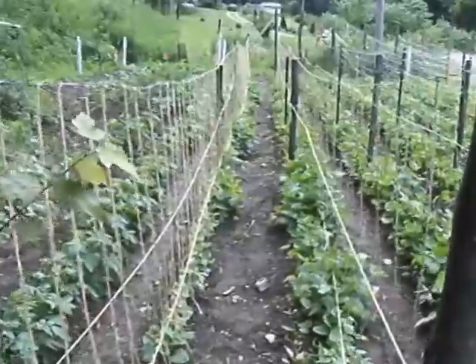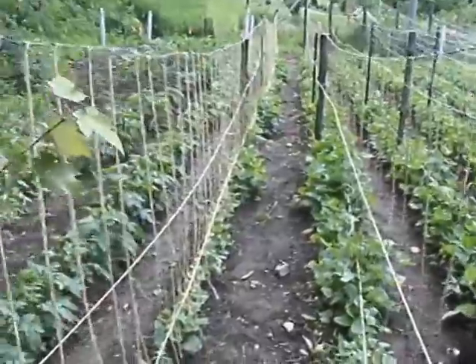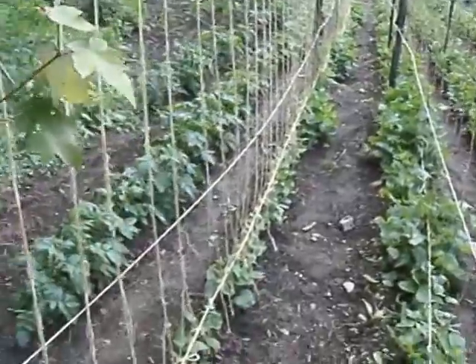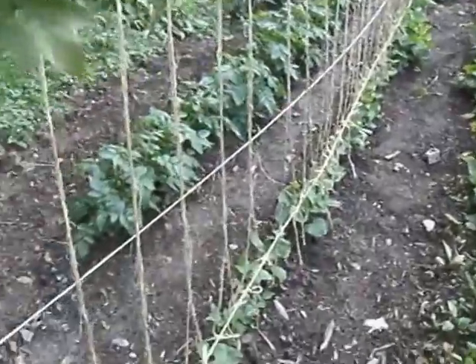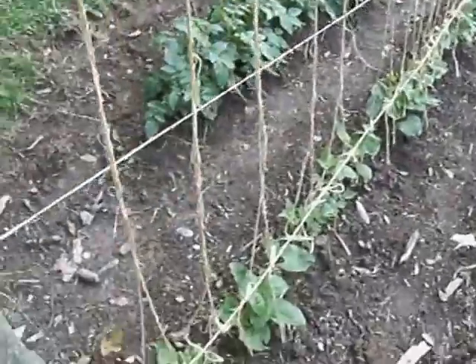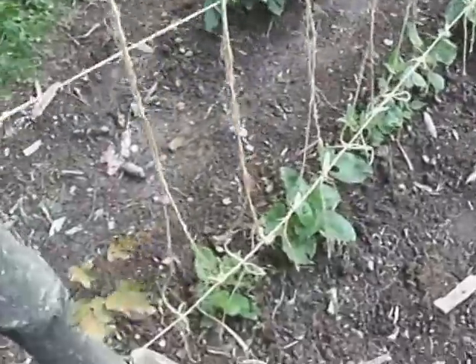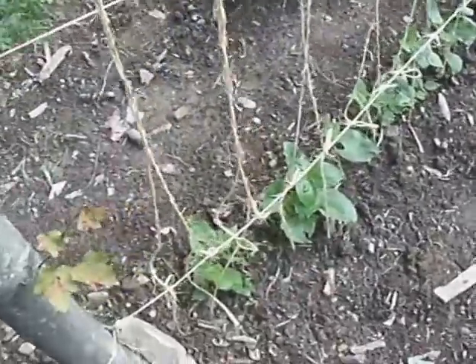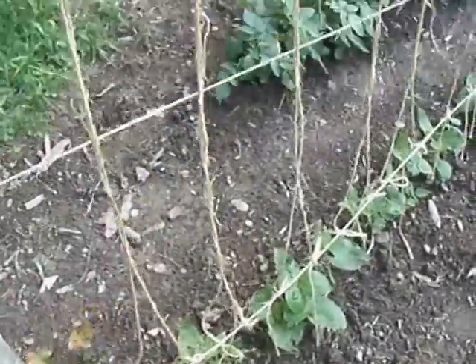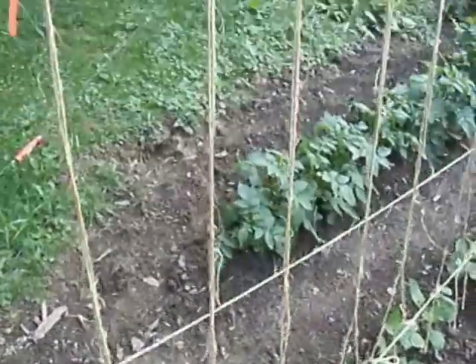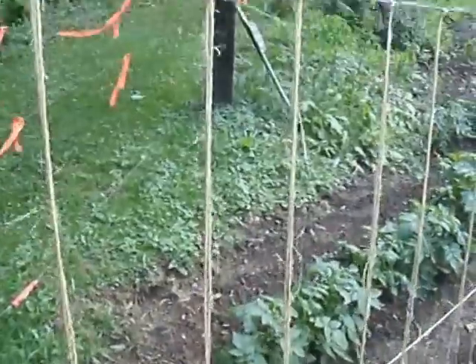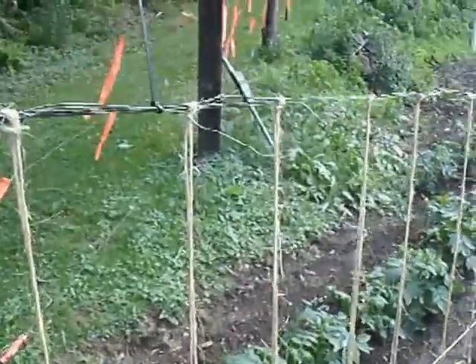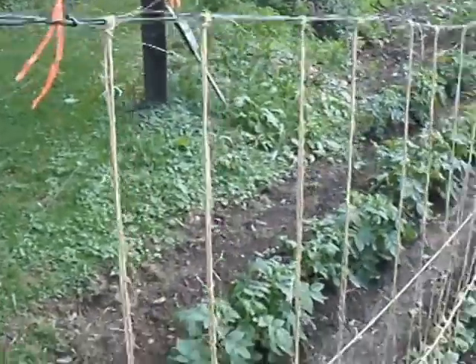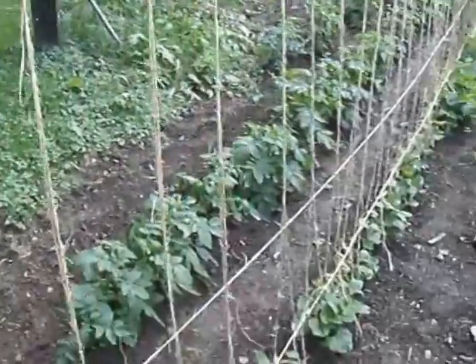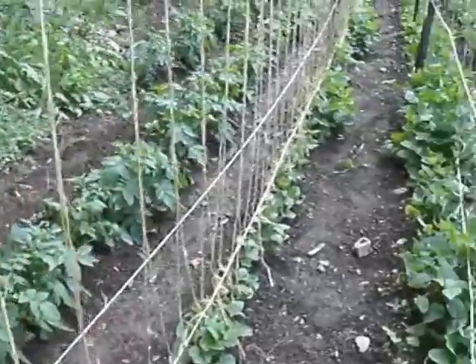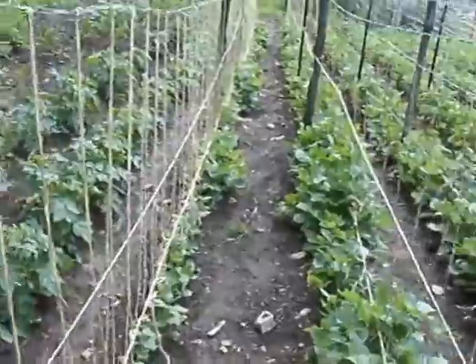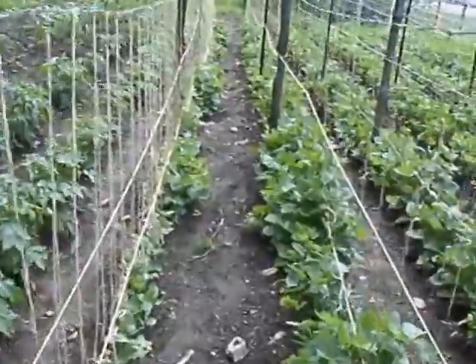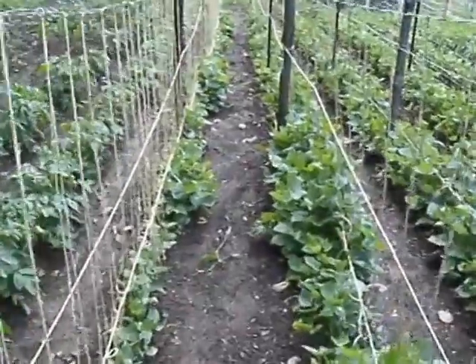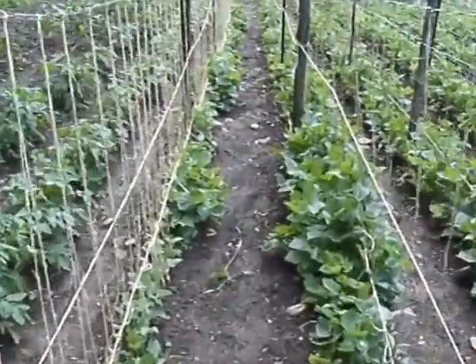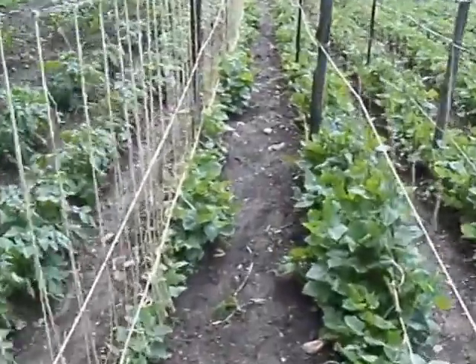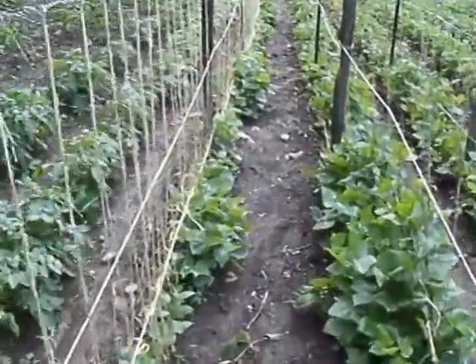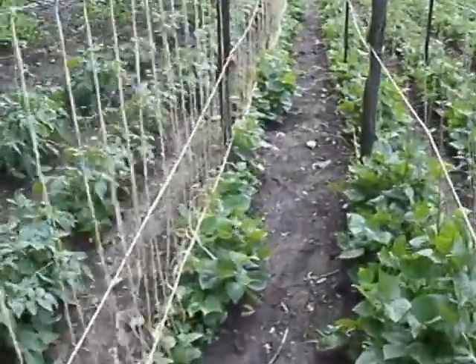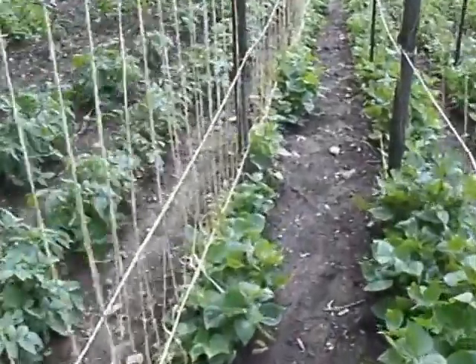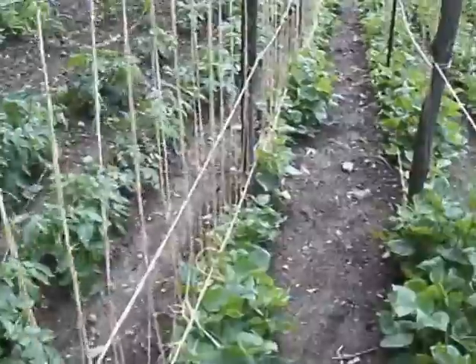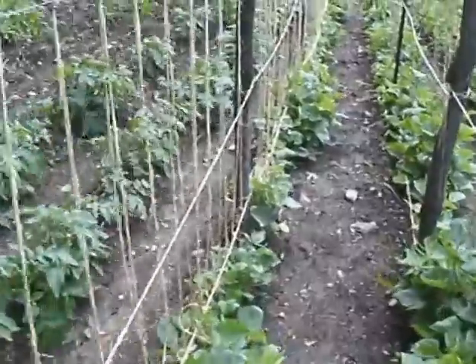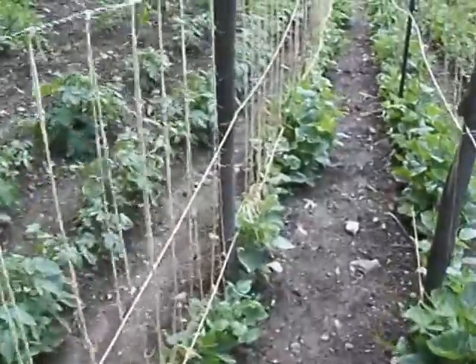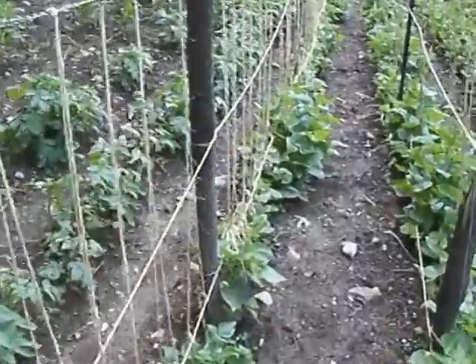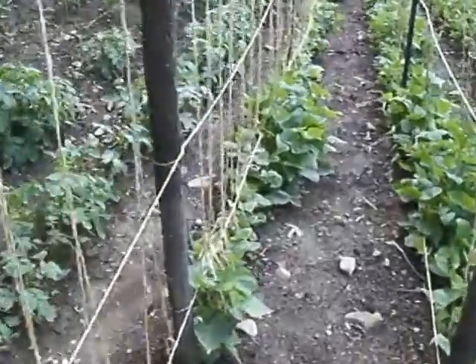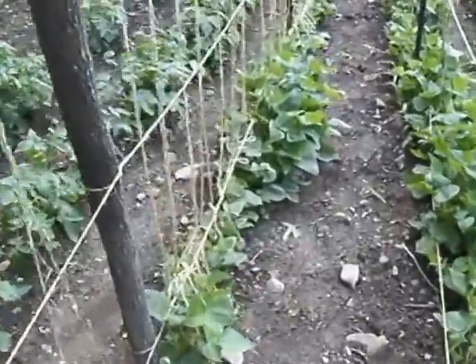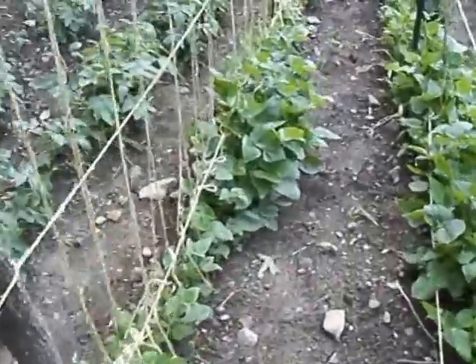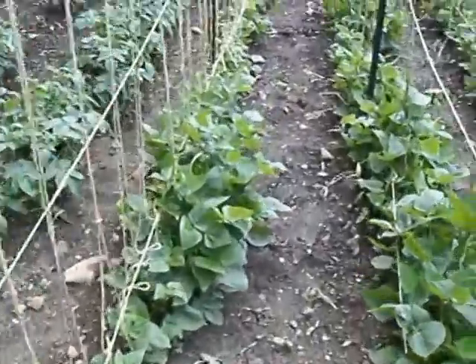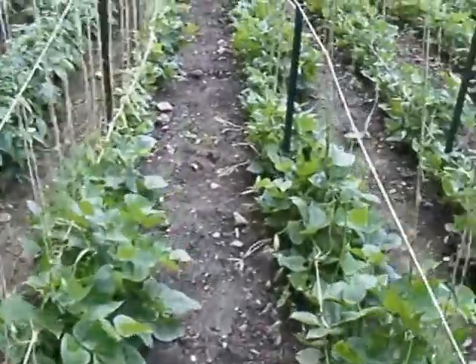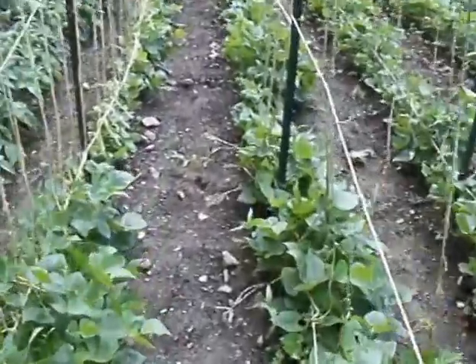Another method is using binder twine. This takes a little bit longer because you have to cut each piece and tie it up, but it works the same. The beans will climb right up the binder twine.